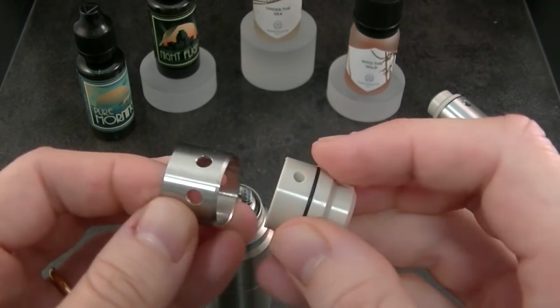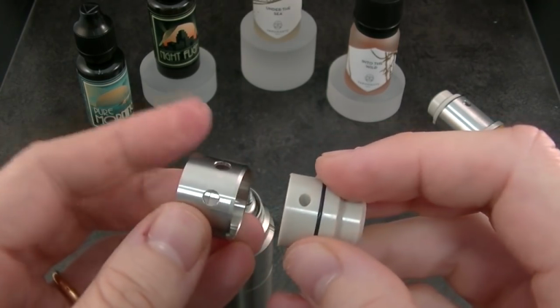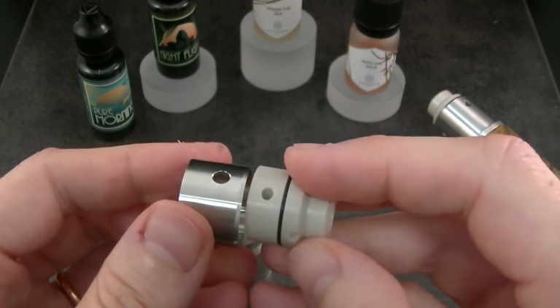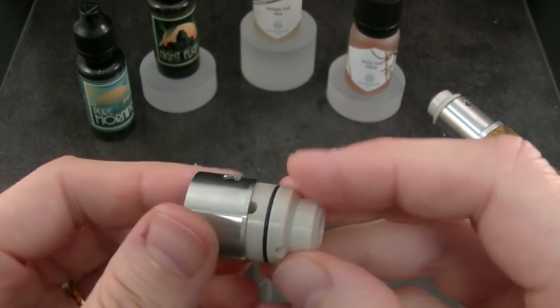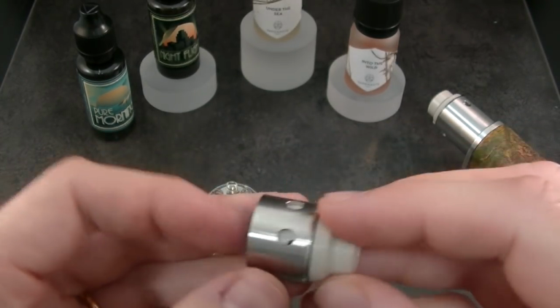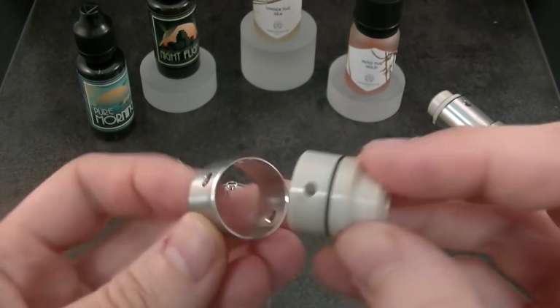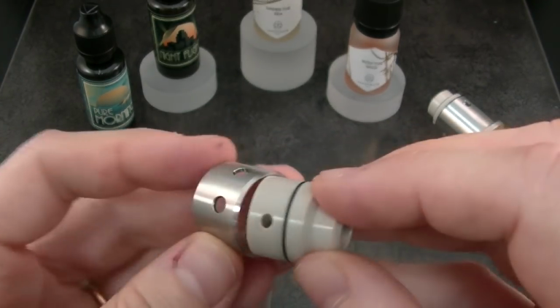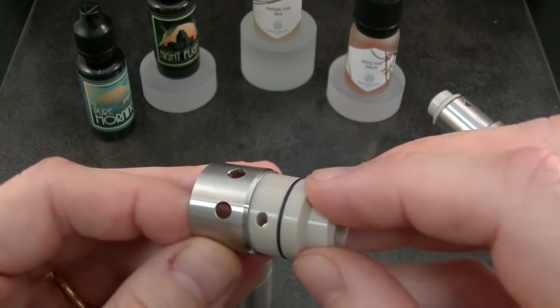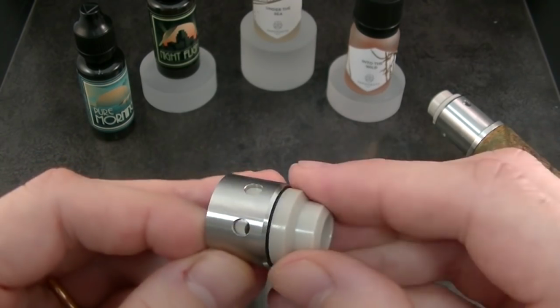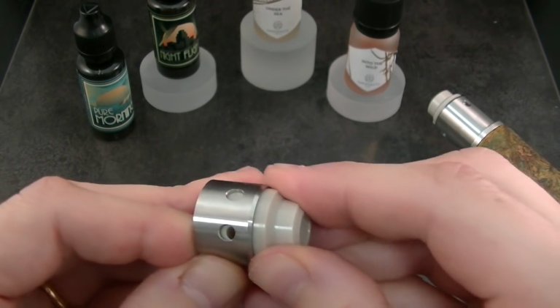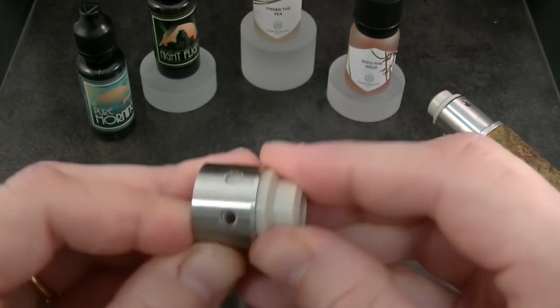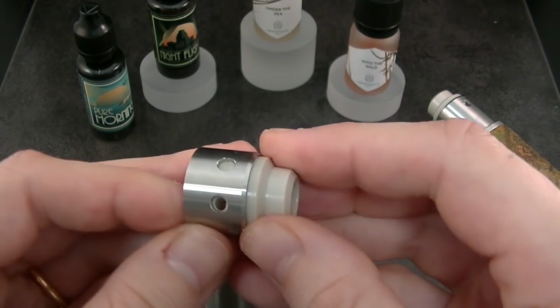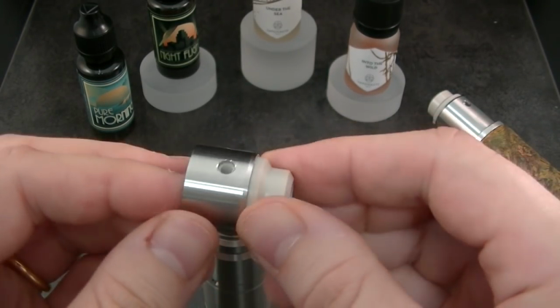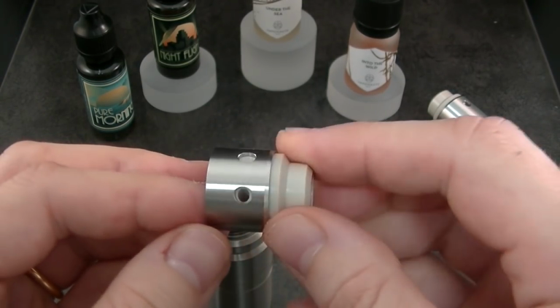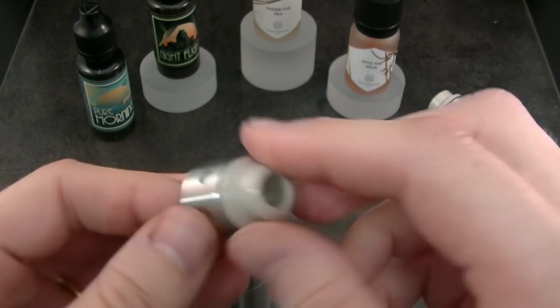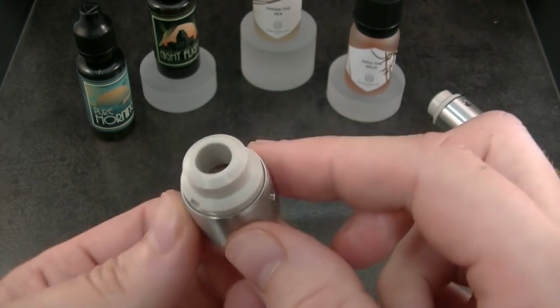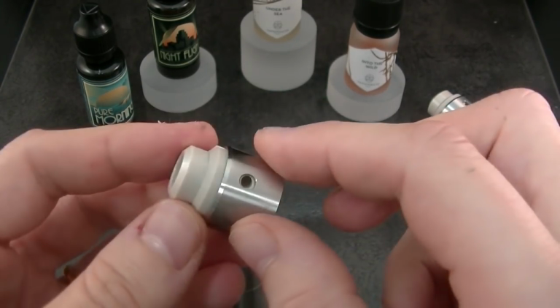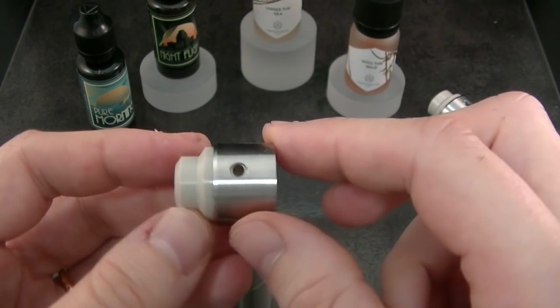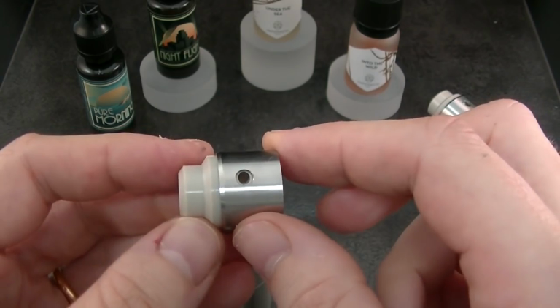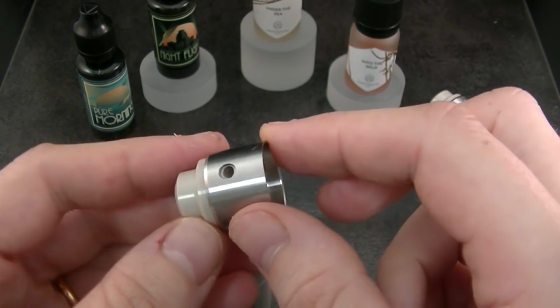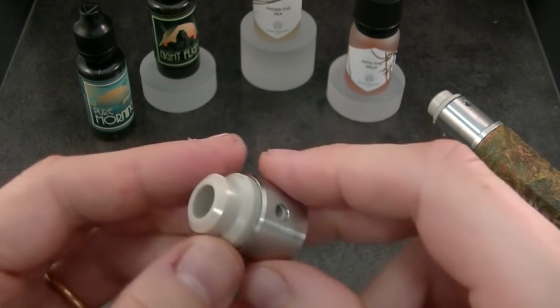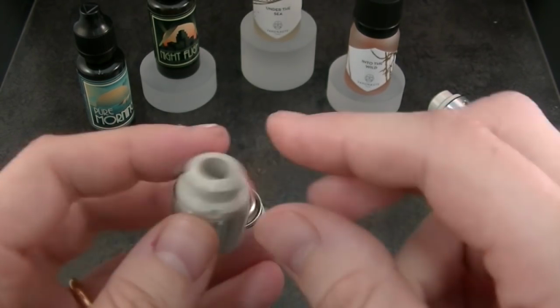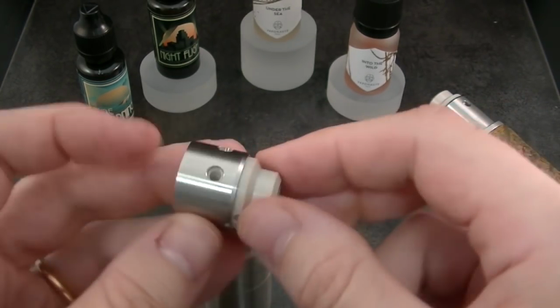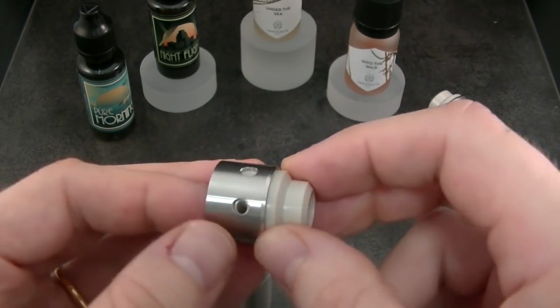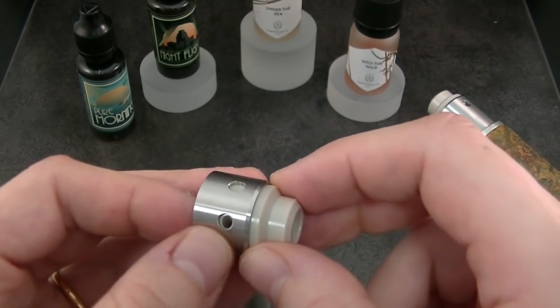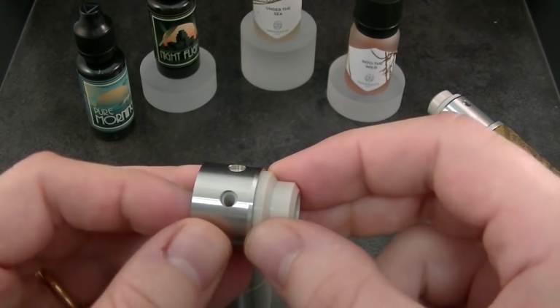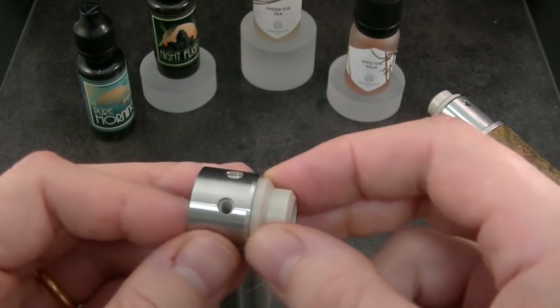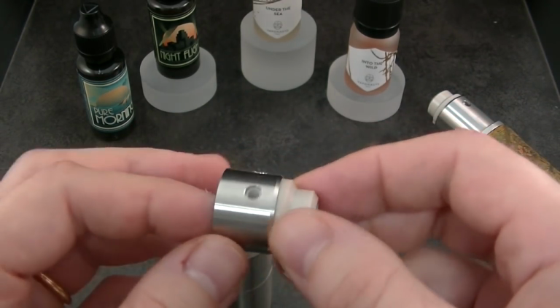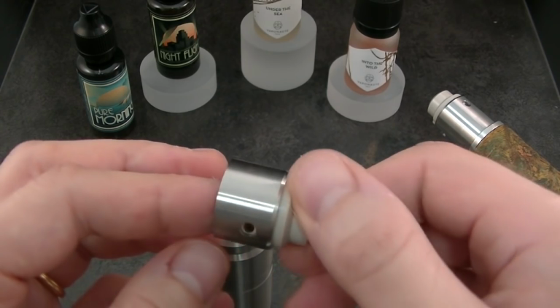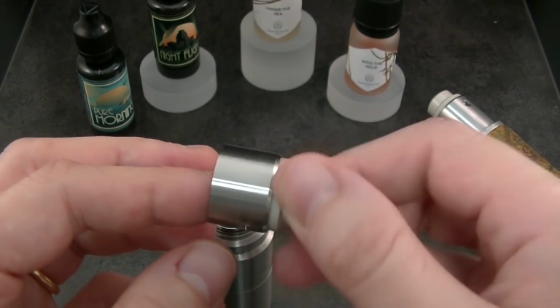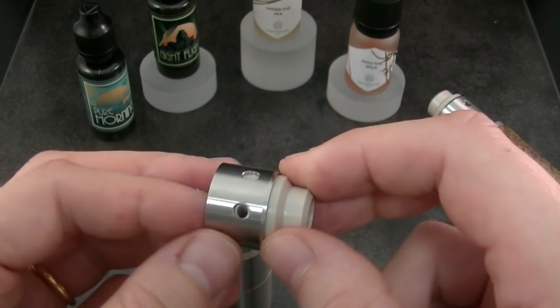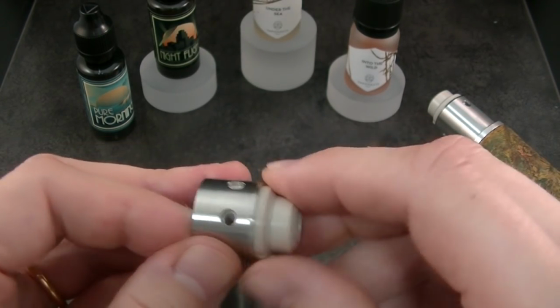And exactly the same for dual coils. Now both are open. And when you turn, you can go open to close.